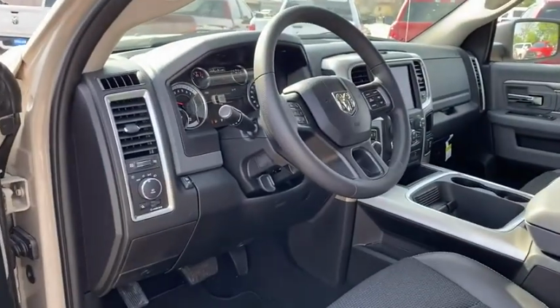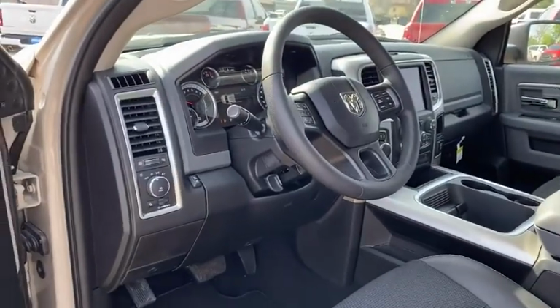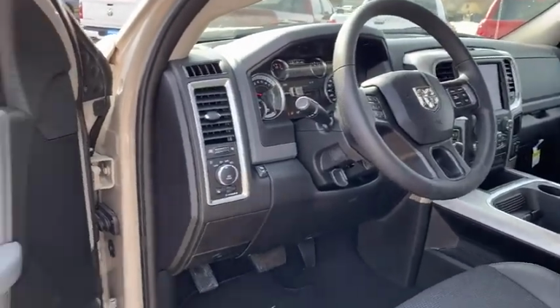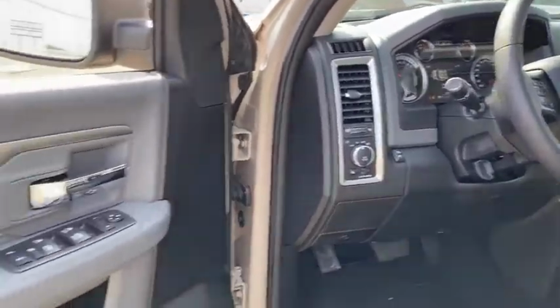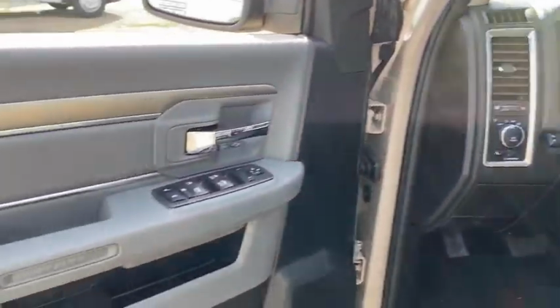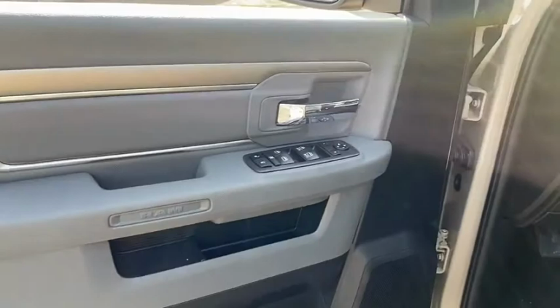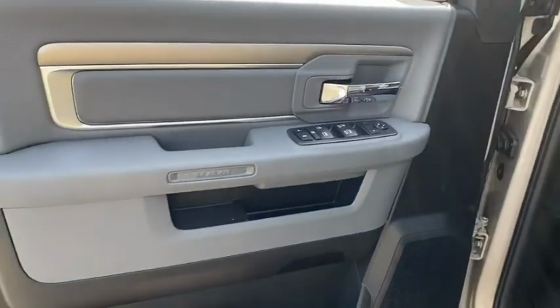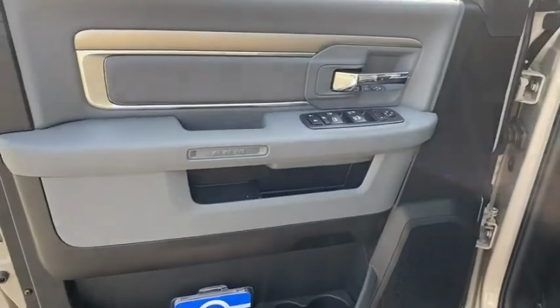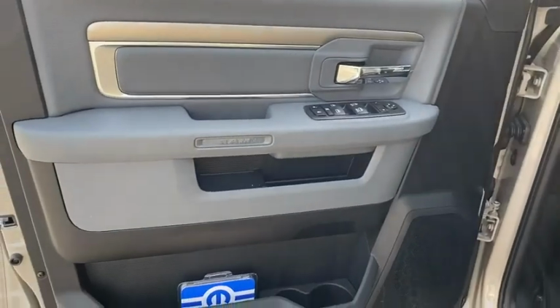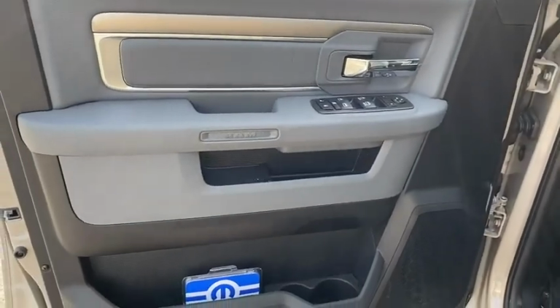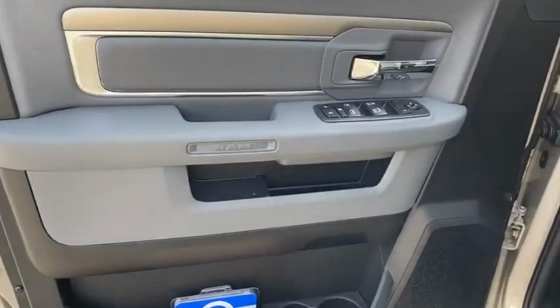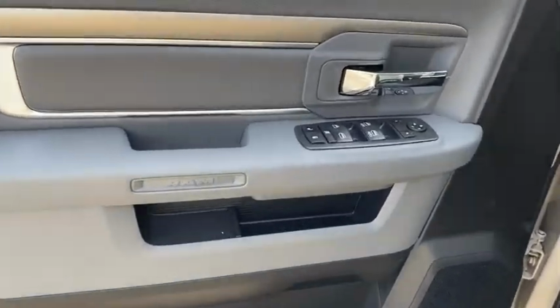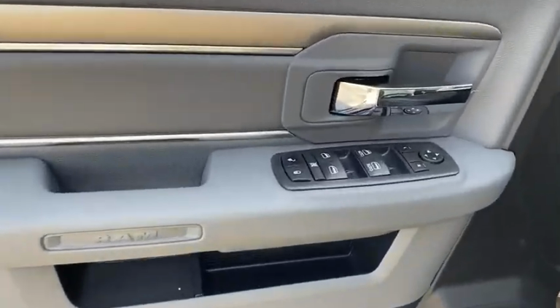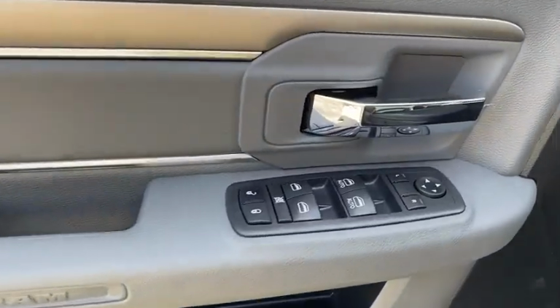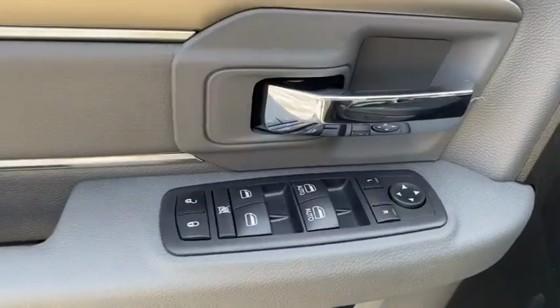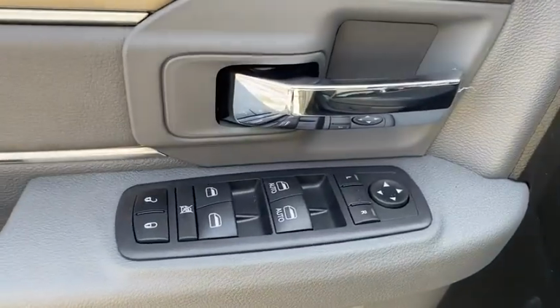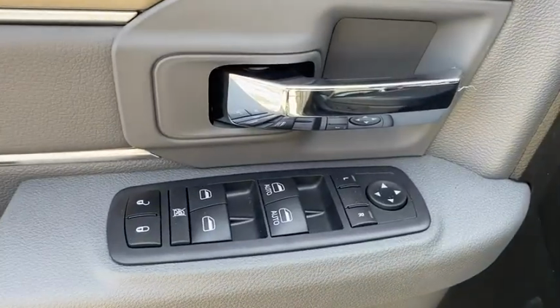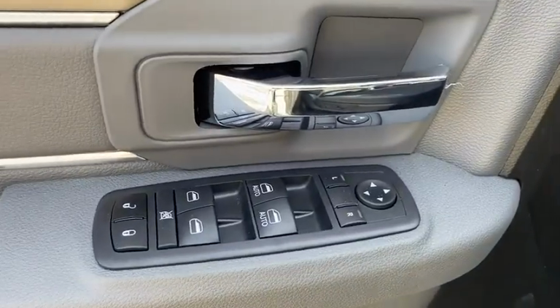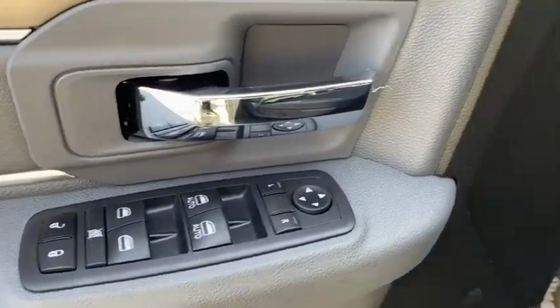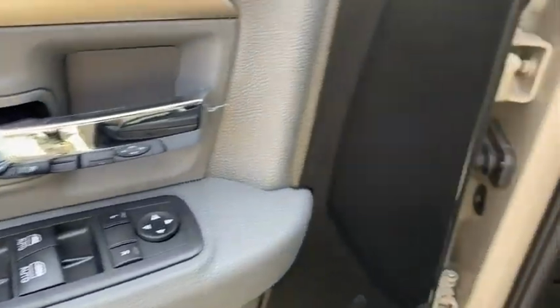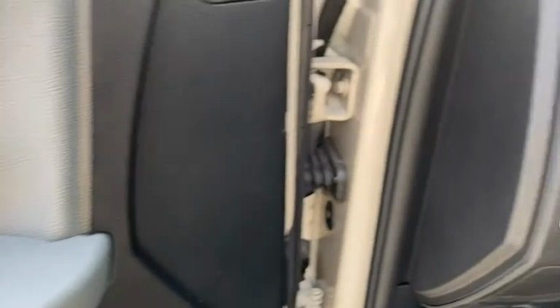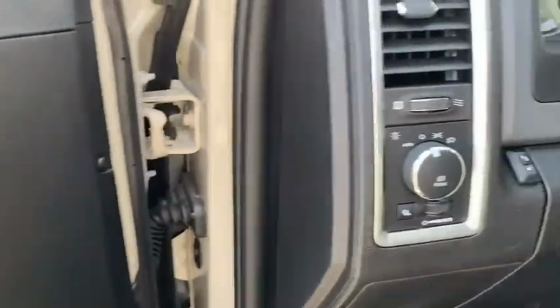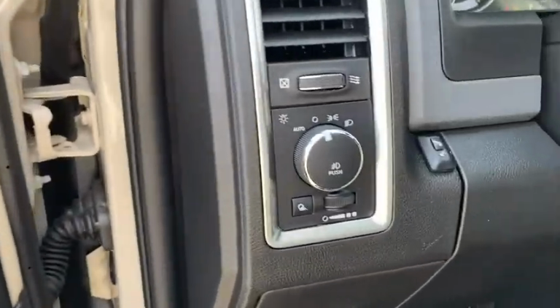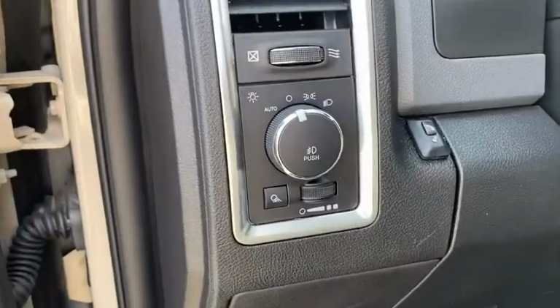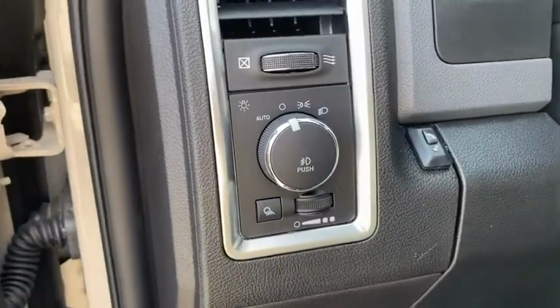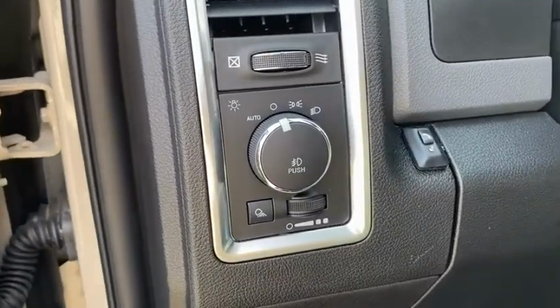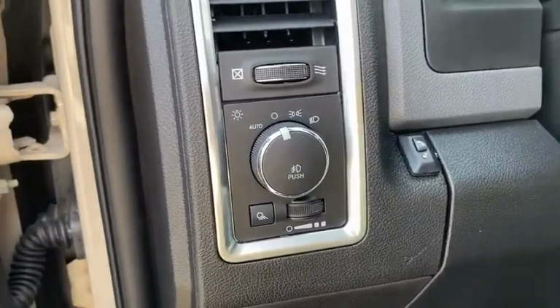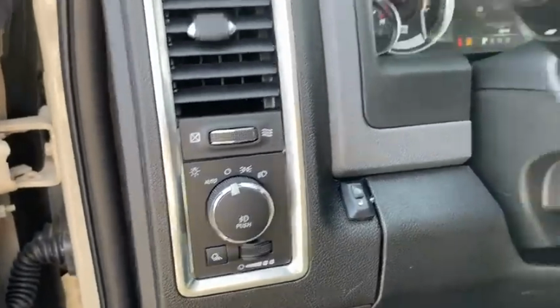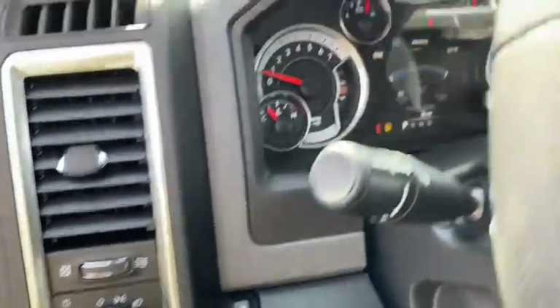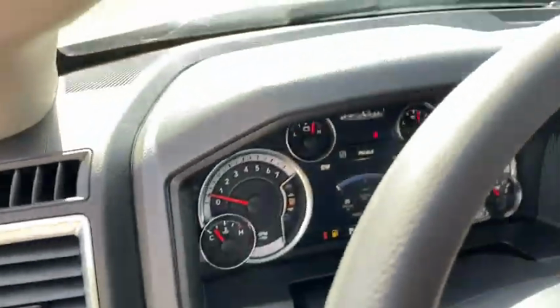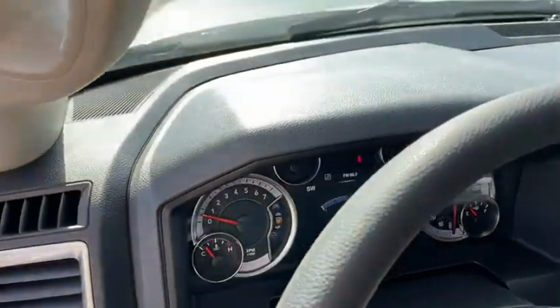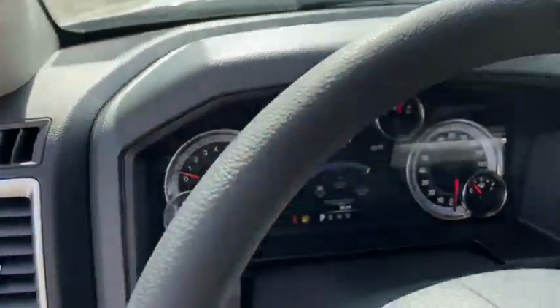Keyless entry, backup camera, adjustable steering wheel, driver lumbar, power steering, ABS four-wheel, aluminum wheels, front floor mats, cruise control, four-wheel disc brakes.